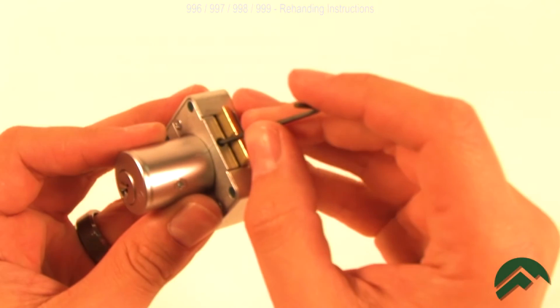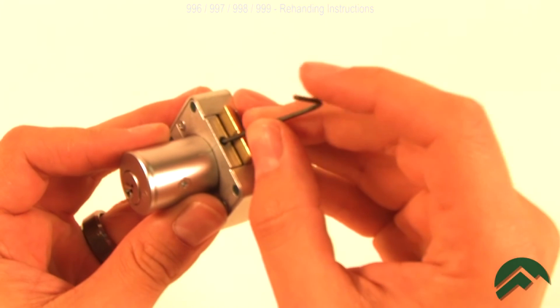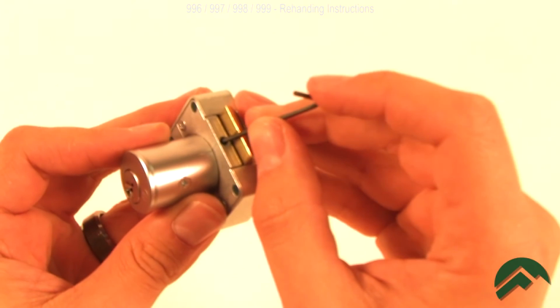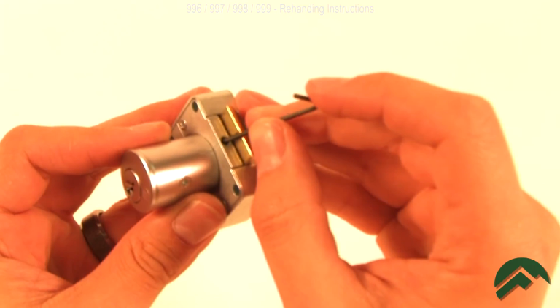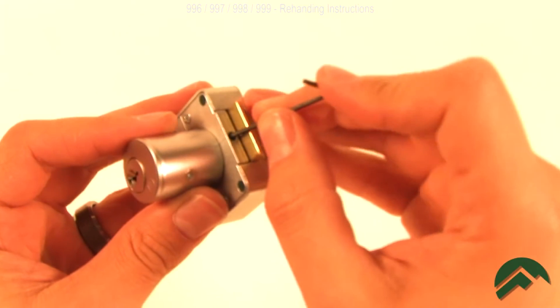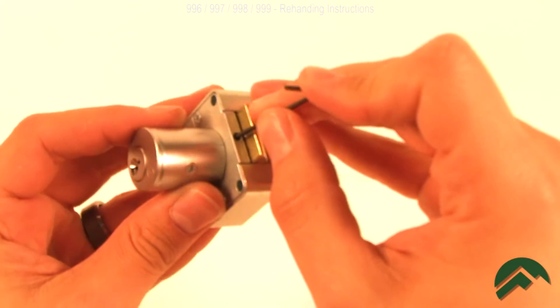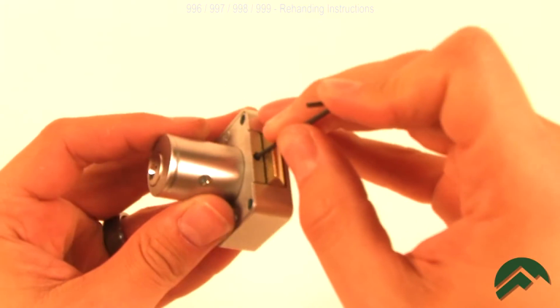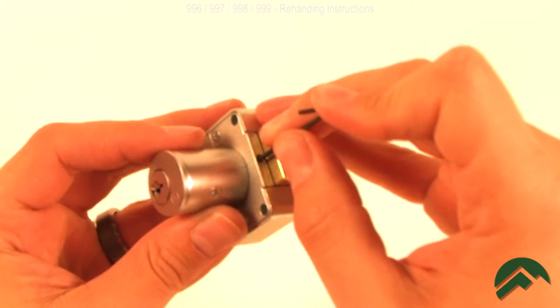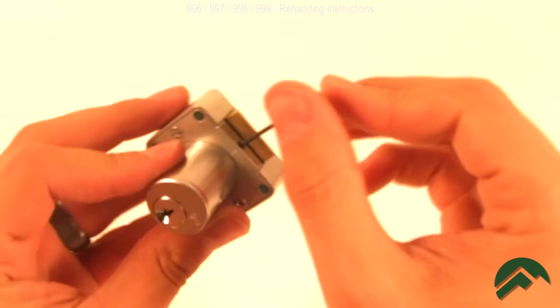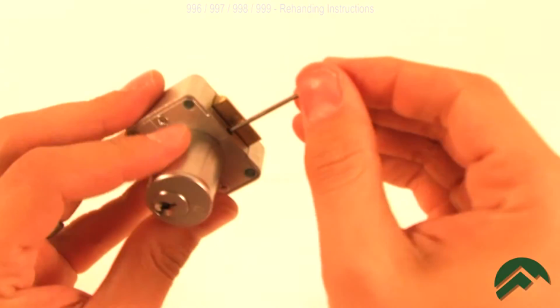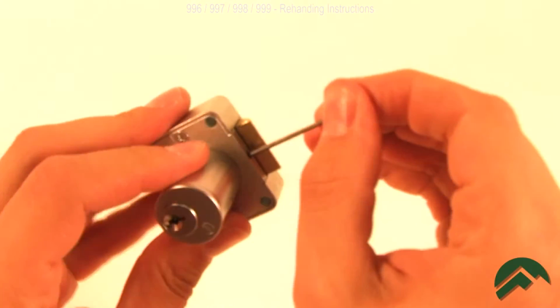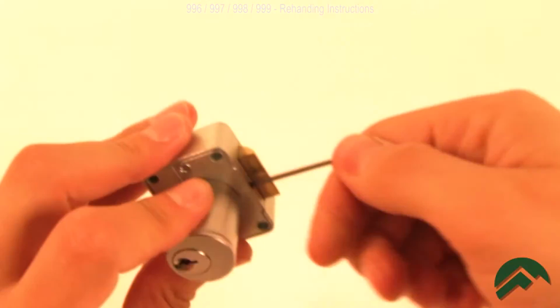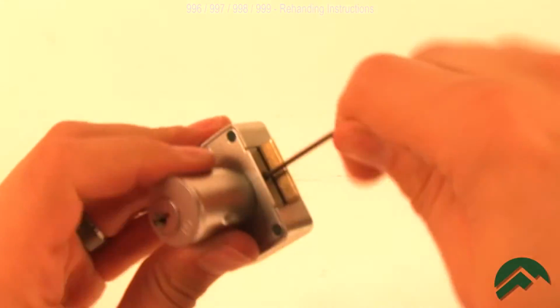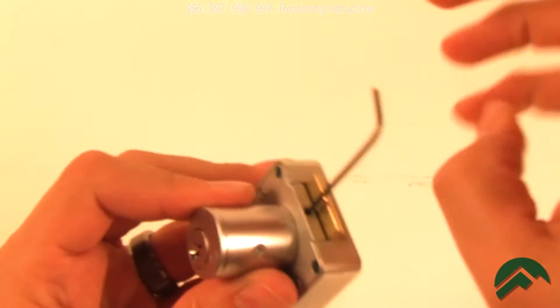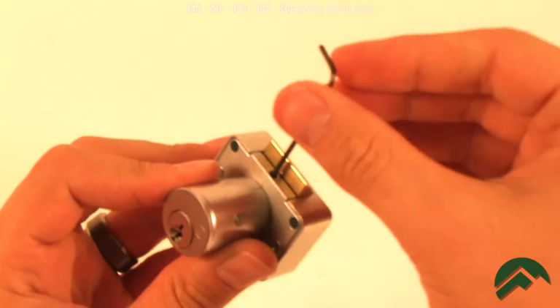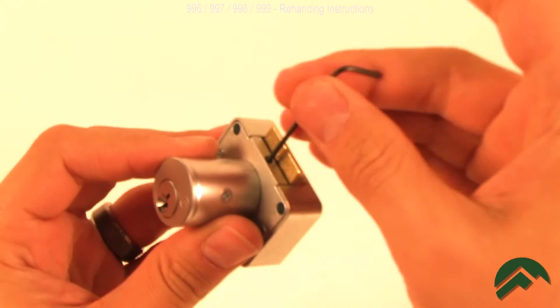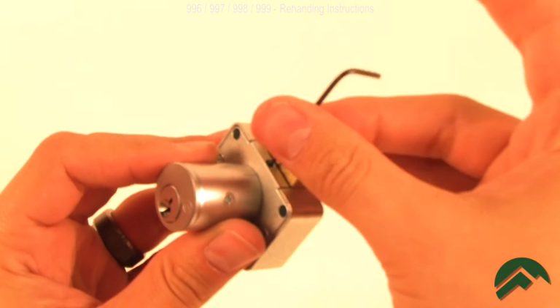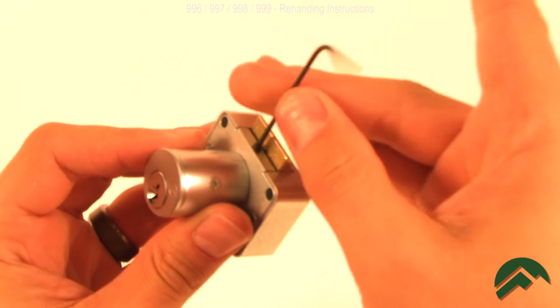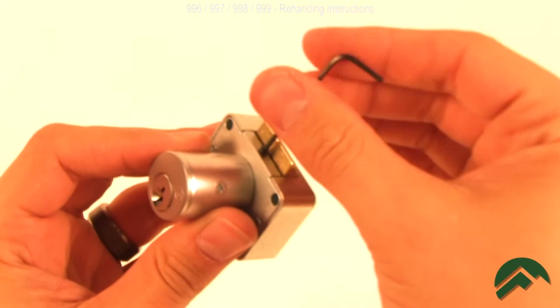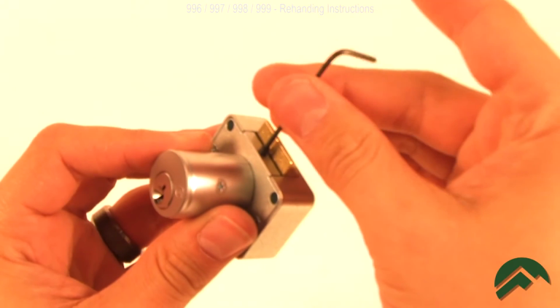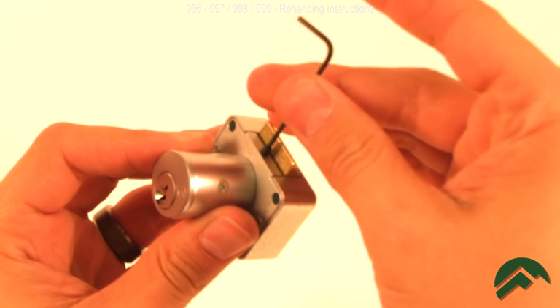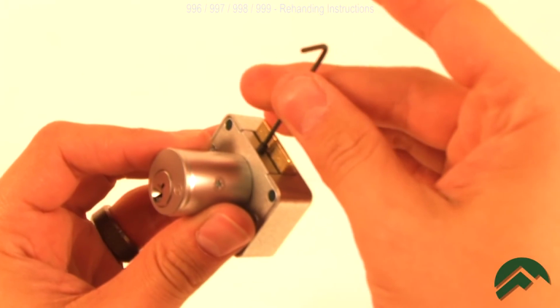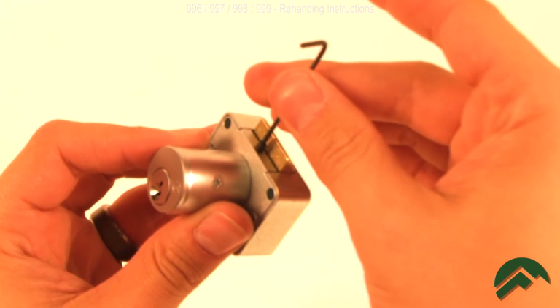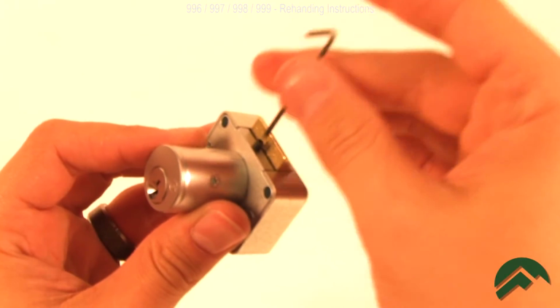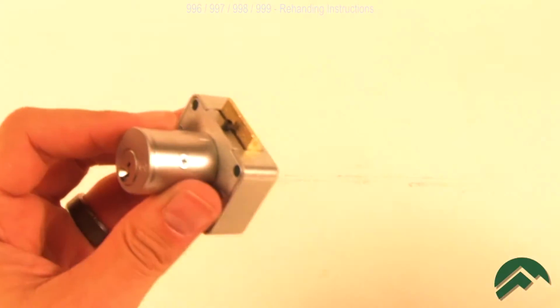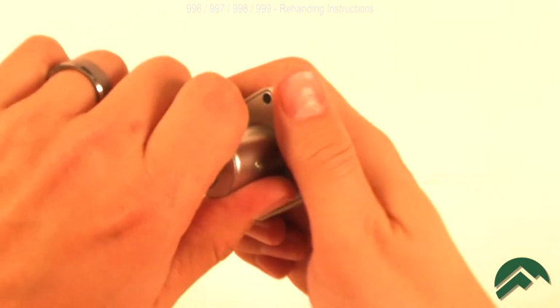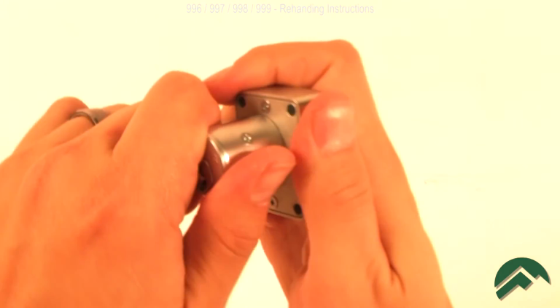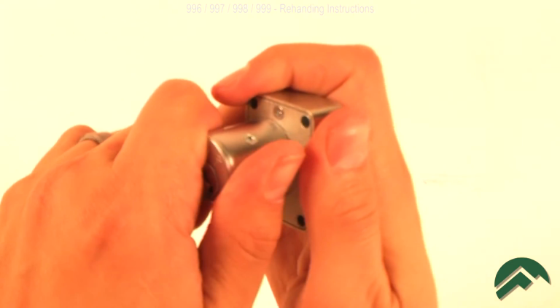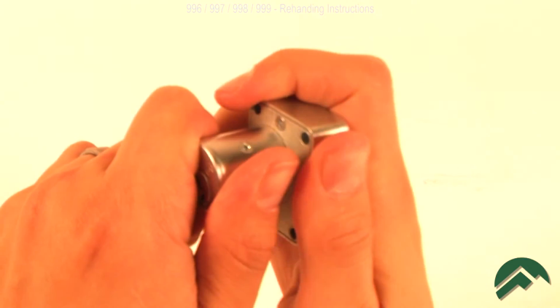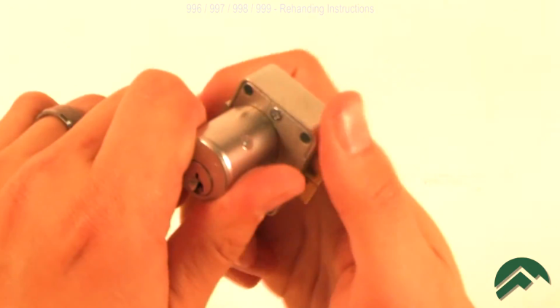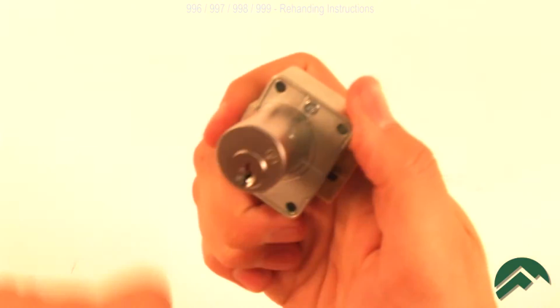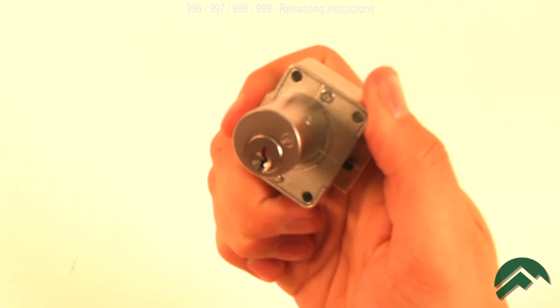Next to the latch is a small set screw. Use your hex key to loosen this set screw. Then turn the cylinder housing to the desired handing.